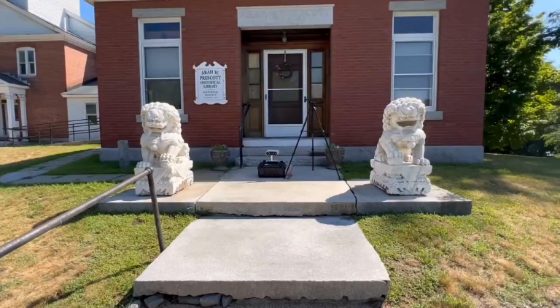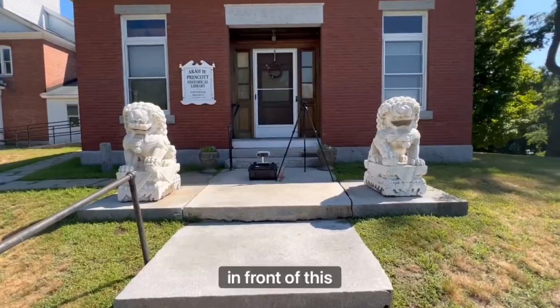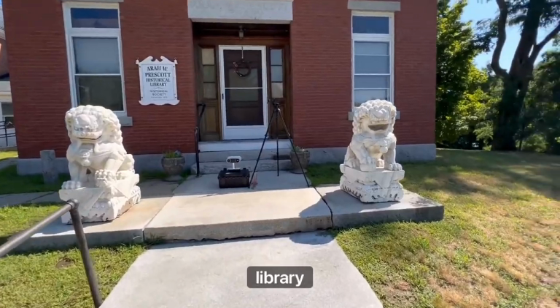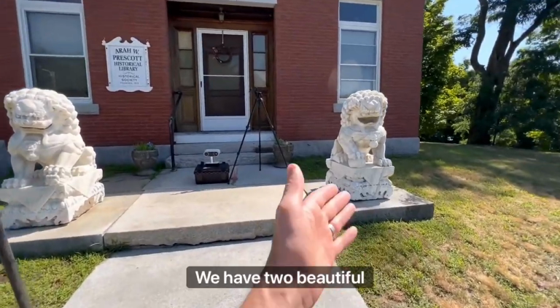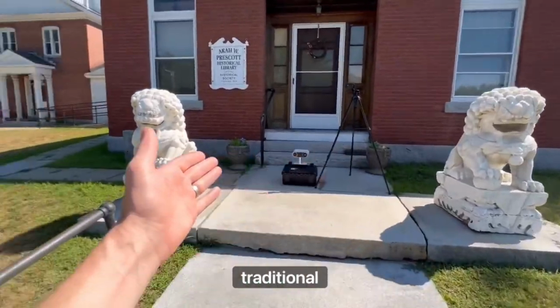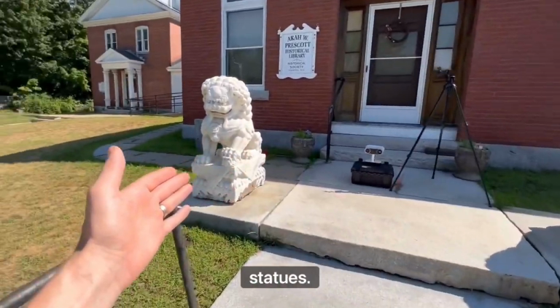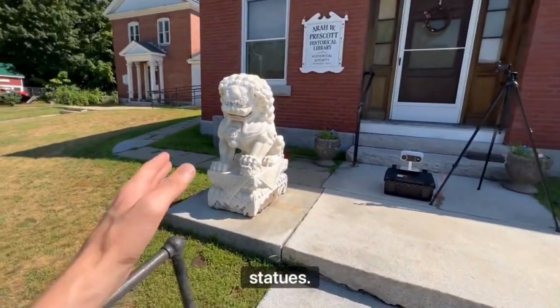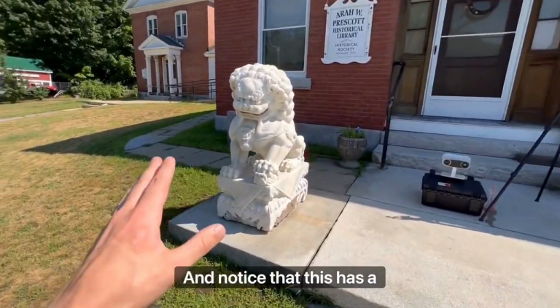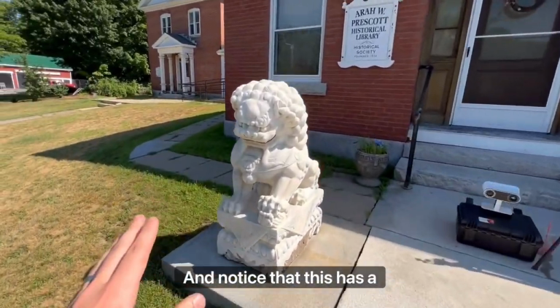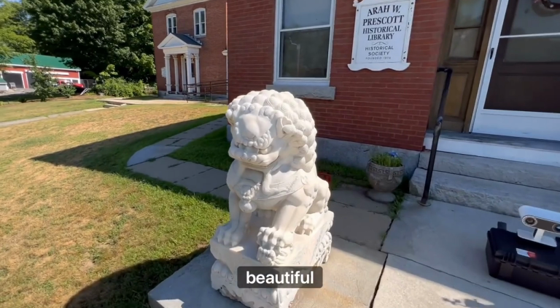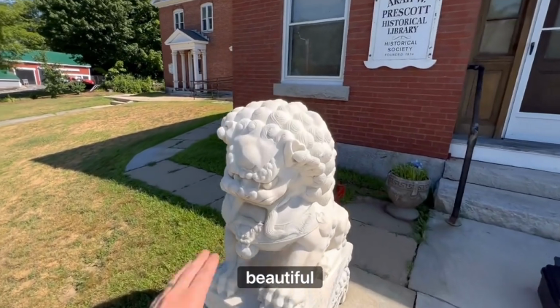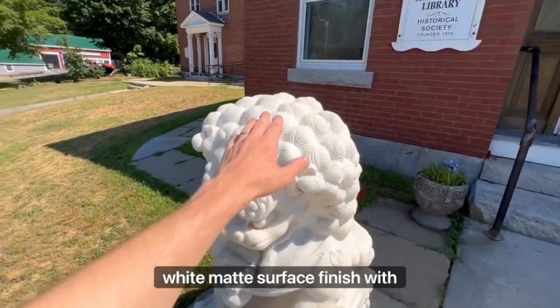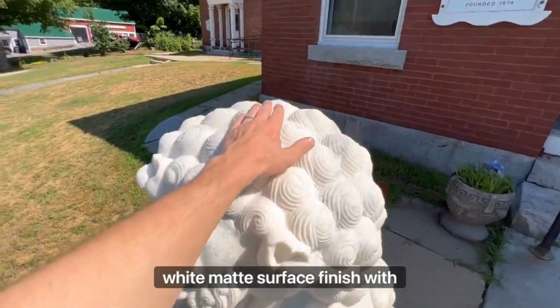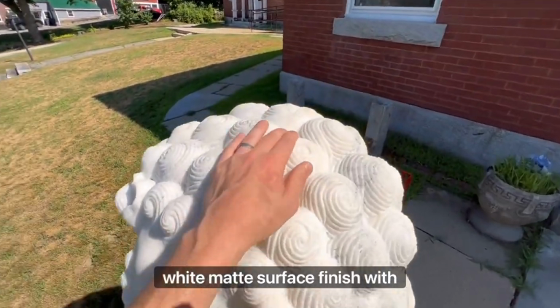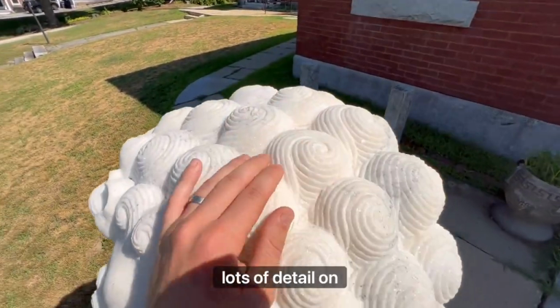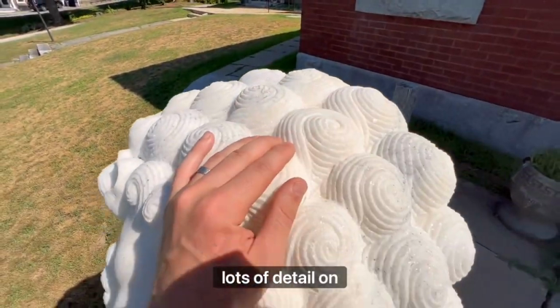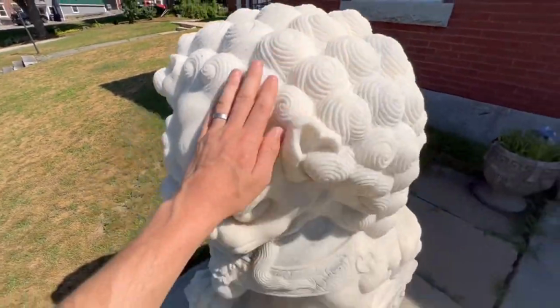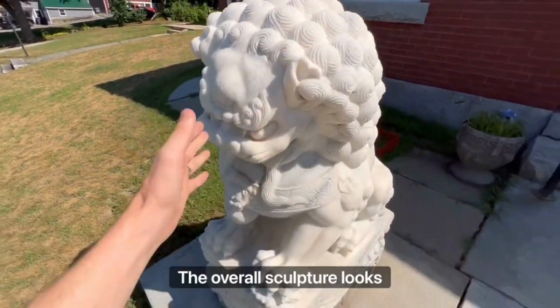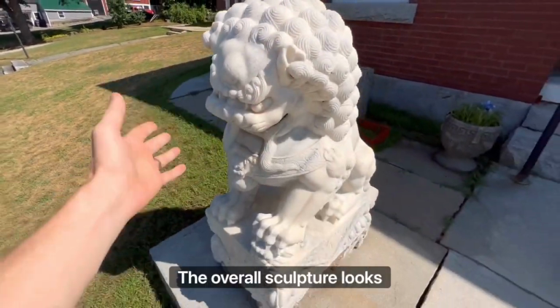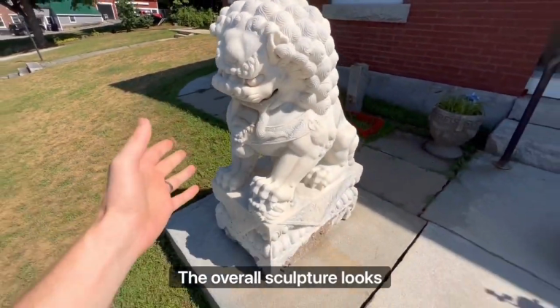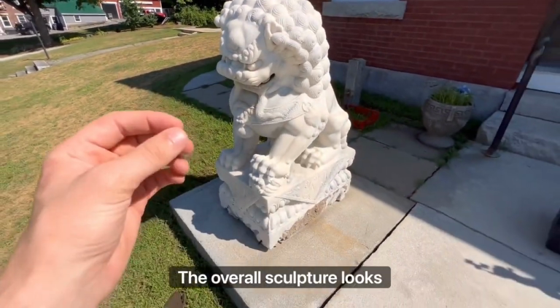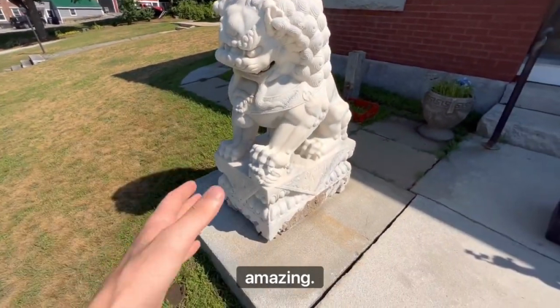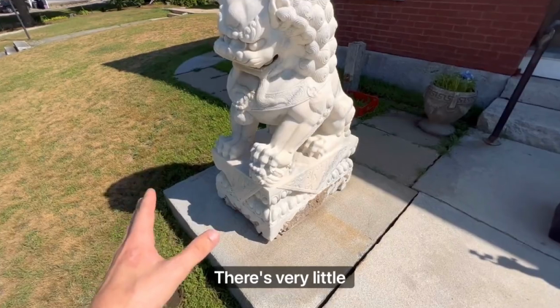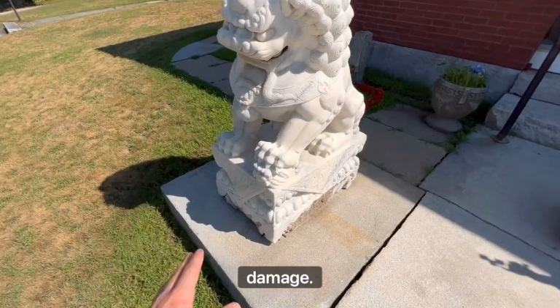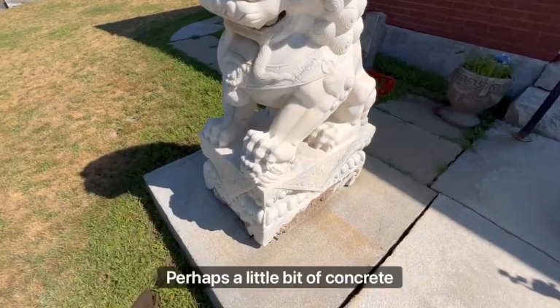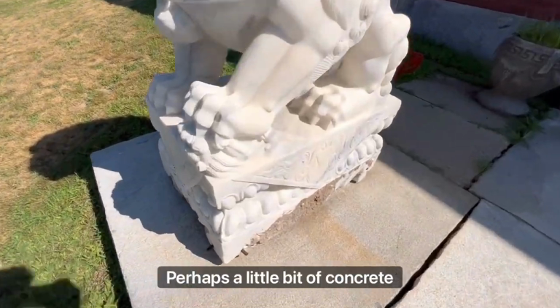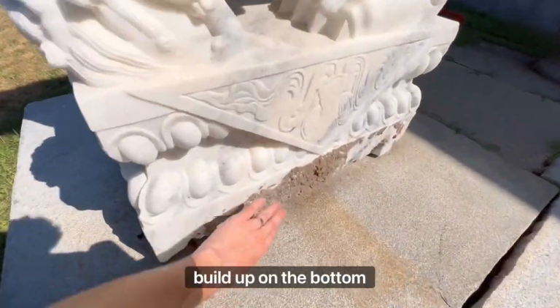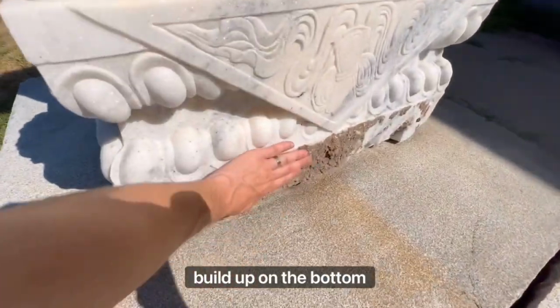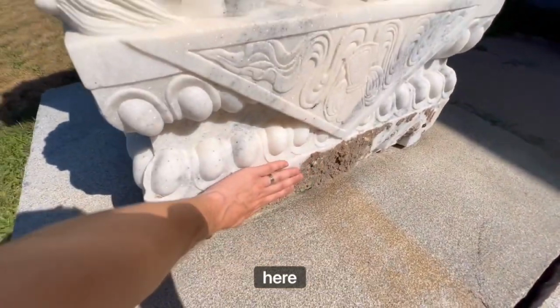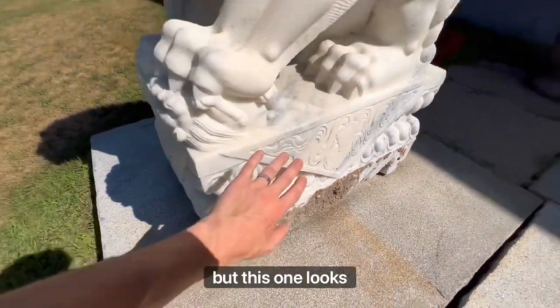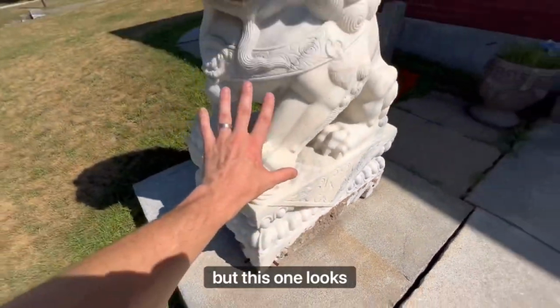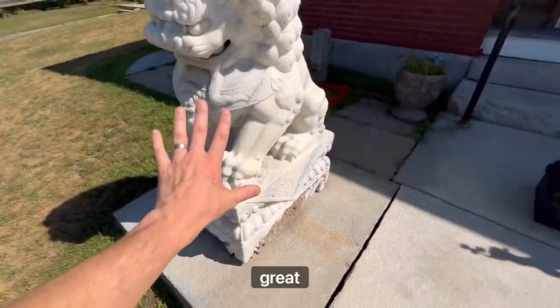In front of this library we have two beautiful traditional statues. You'll notice there is a beautiful white matte surface finish with lots of detail. The overall sculpture looks amazing. There's very little damage — perhaps a little bit of concrete built up on the bottom, but this one looks great.